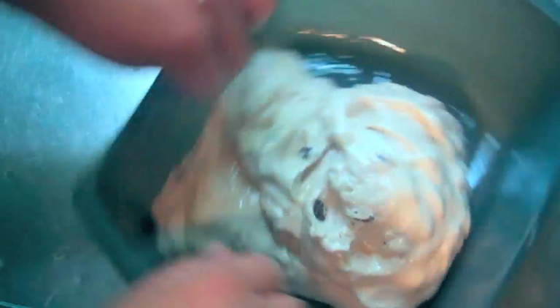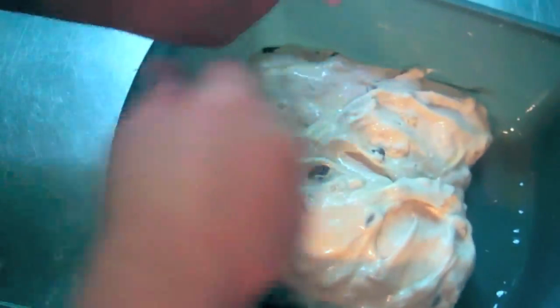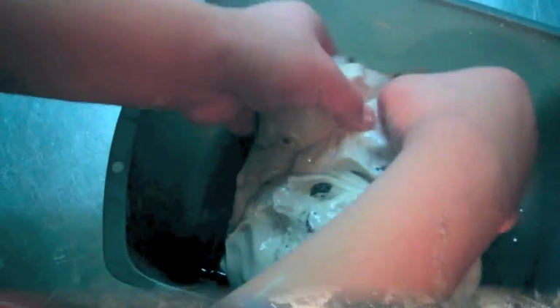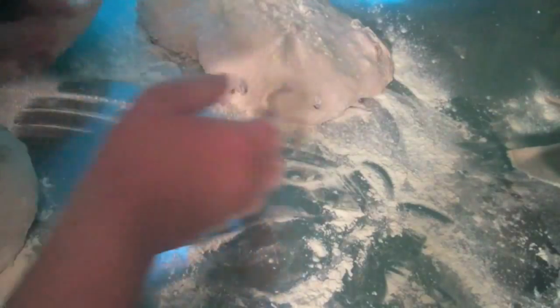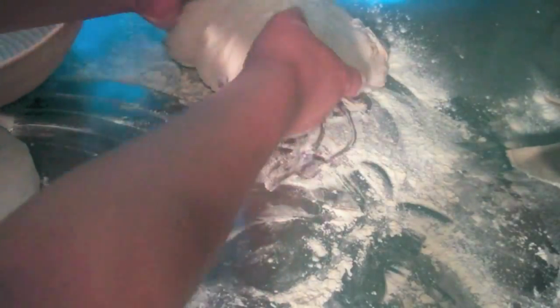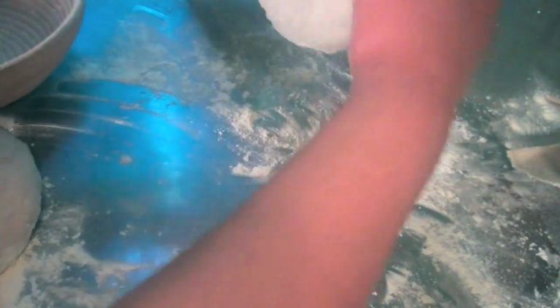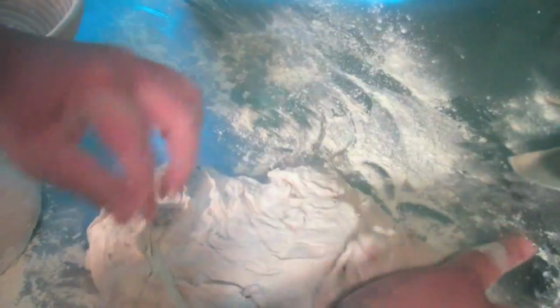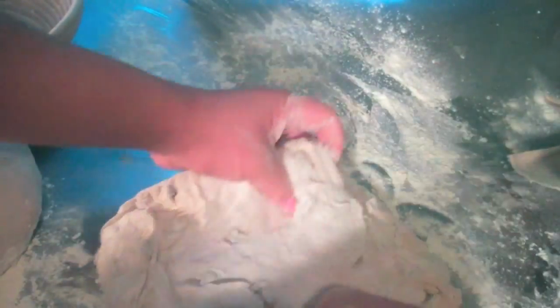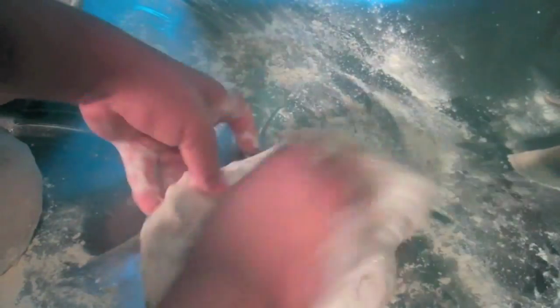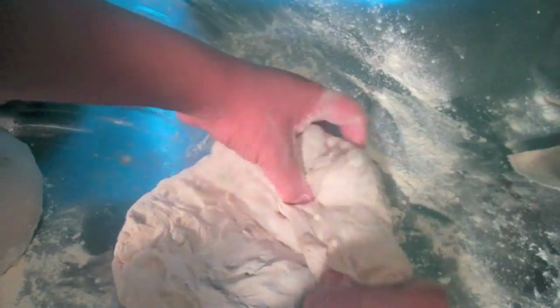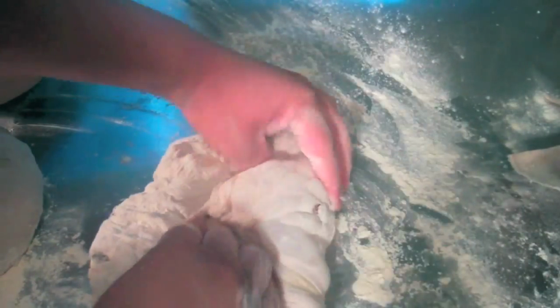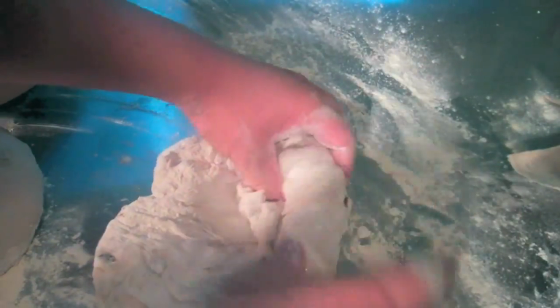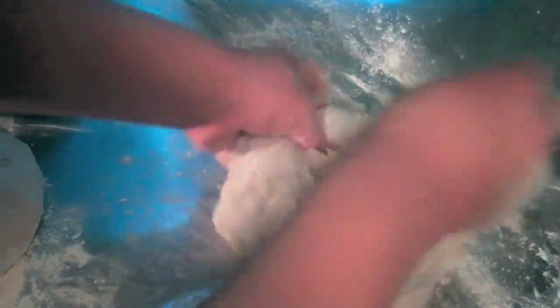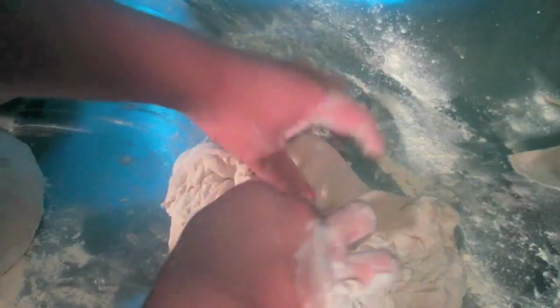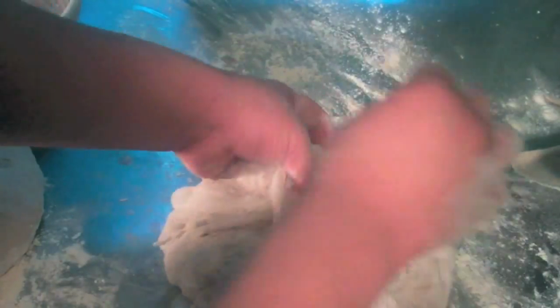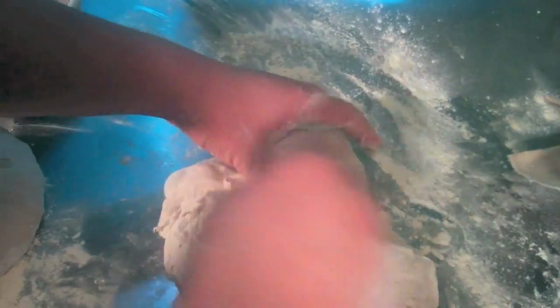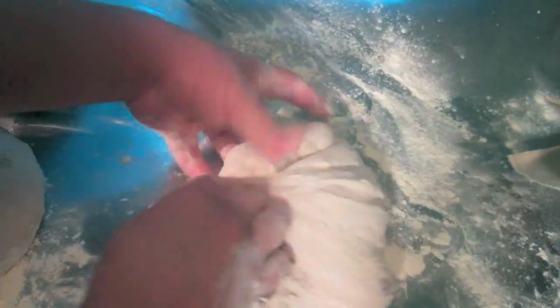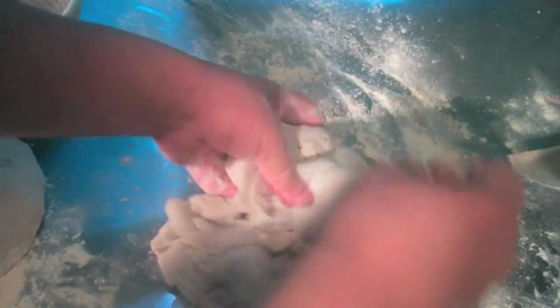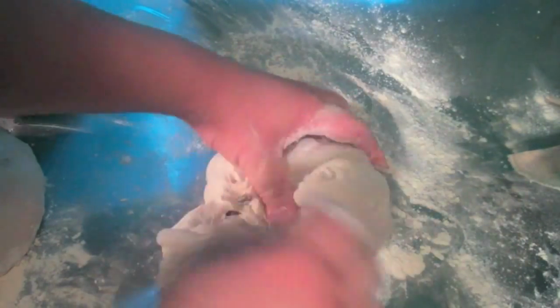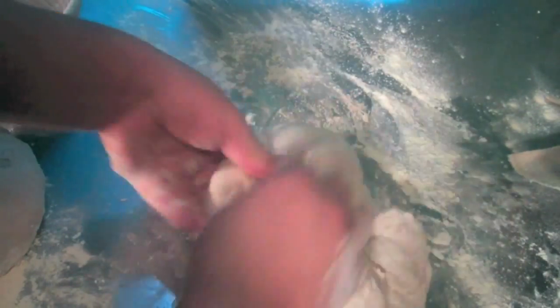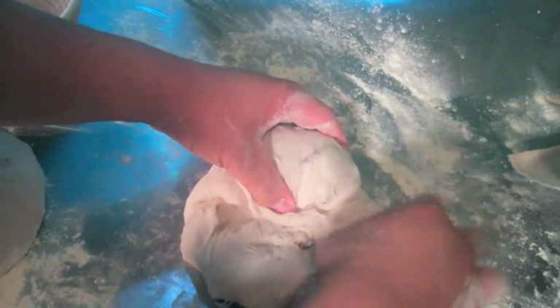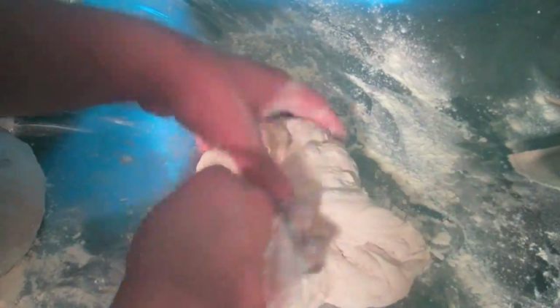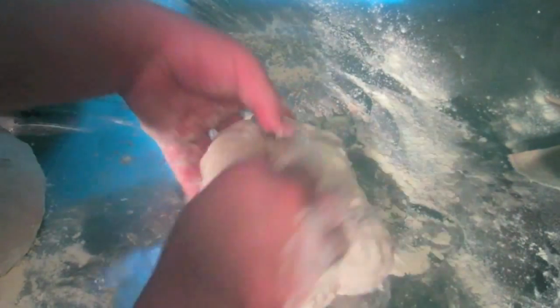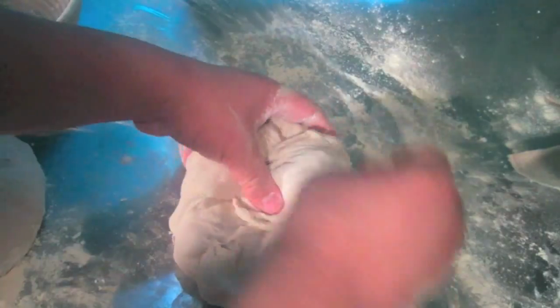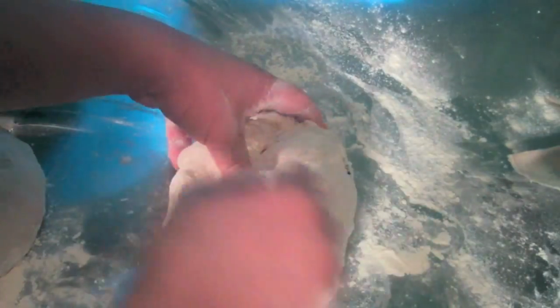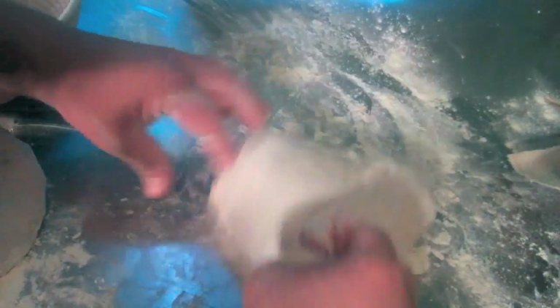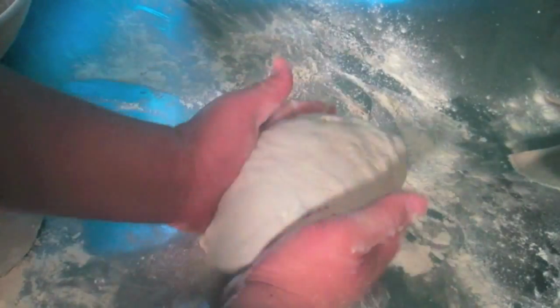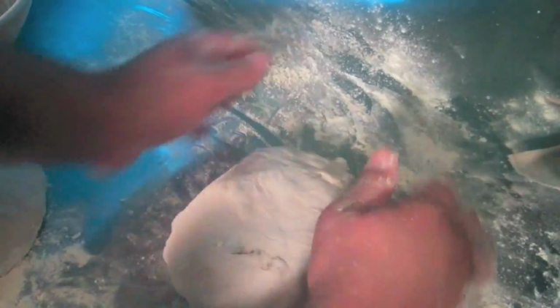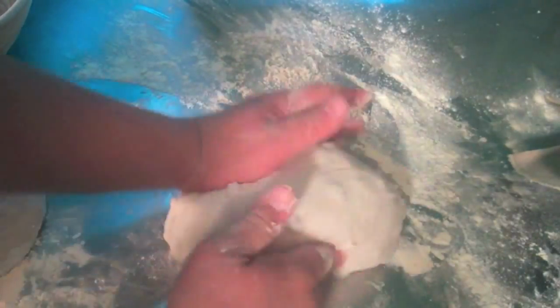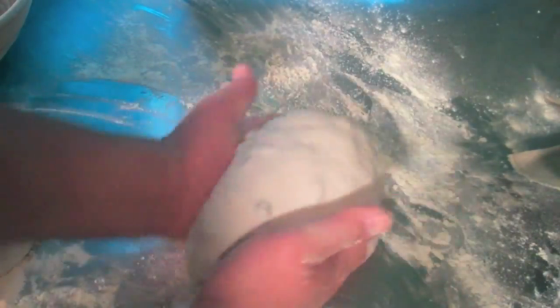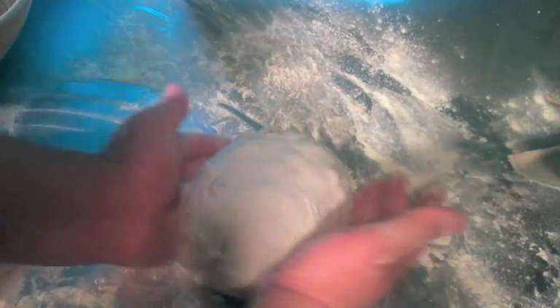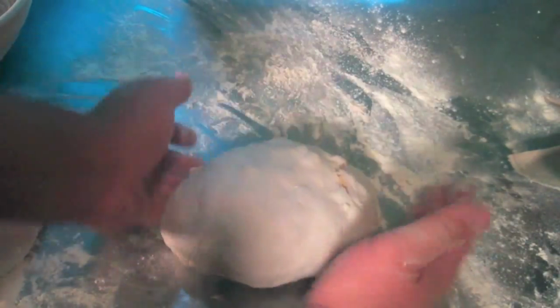Shape into a tight ball or boule, and place the dough seam-side up in a banneton proofing basket. If you don't have one, you can certainly place it into a tea towel-lined bowl, and that works just as well.